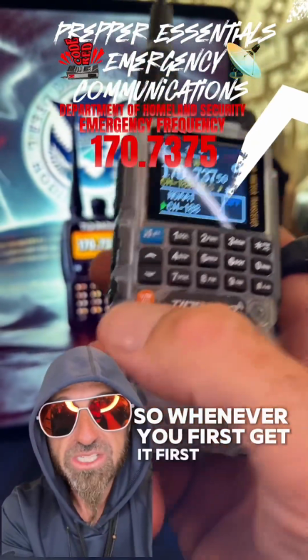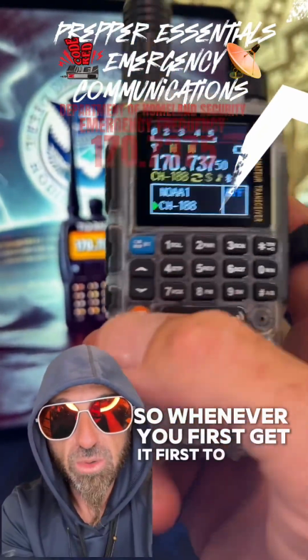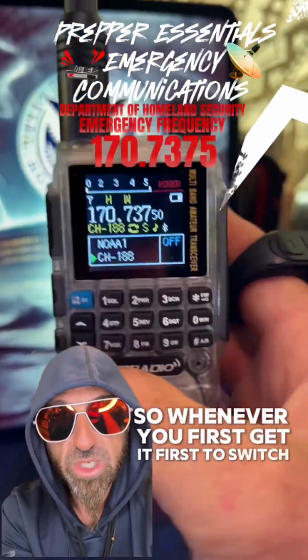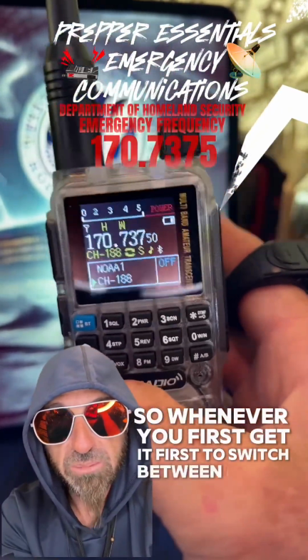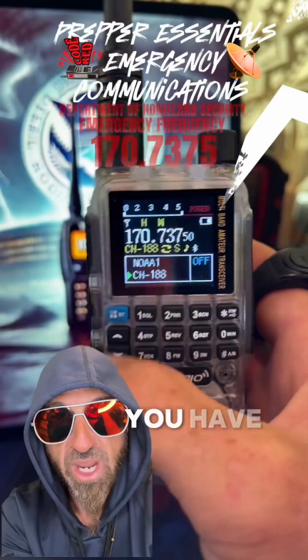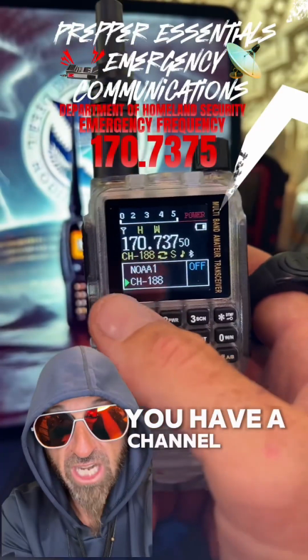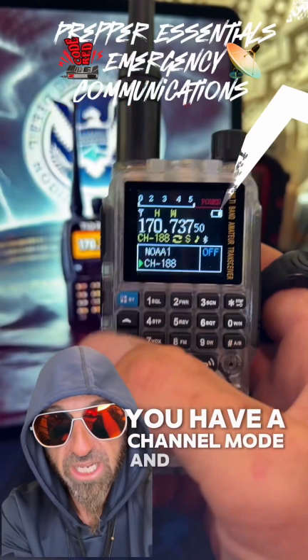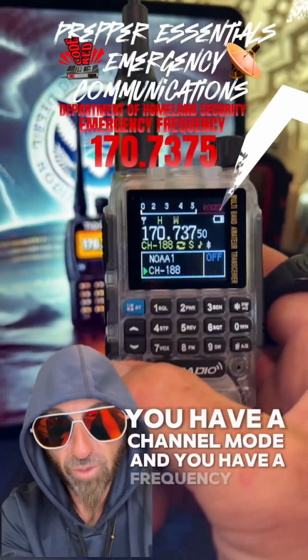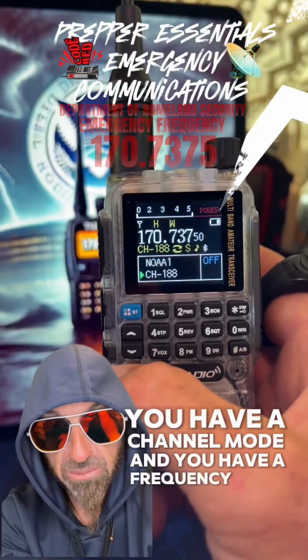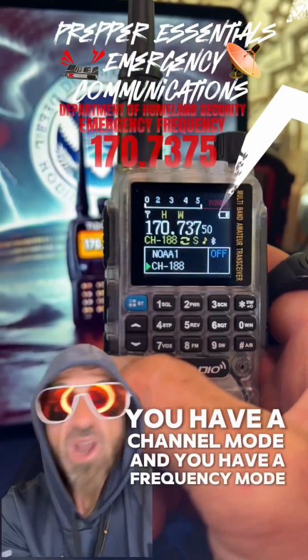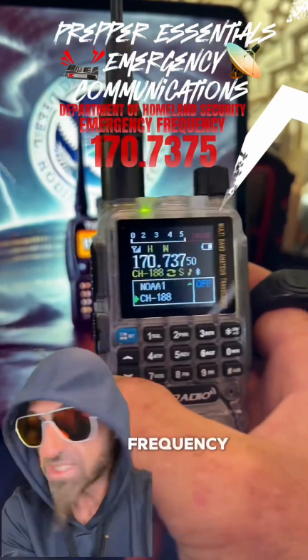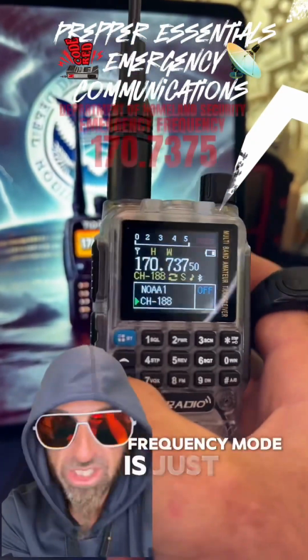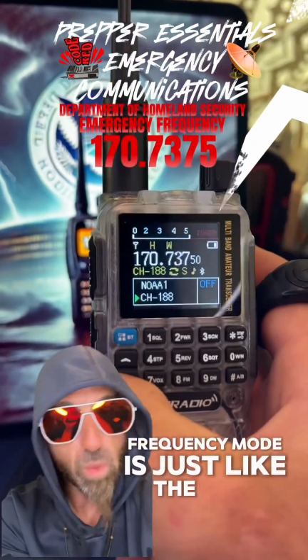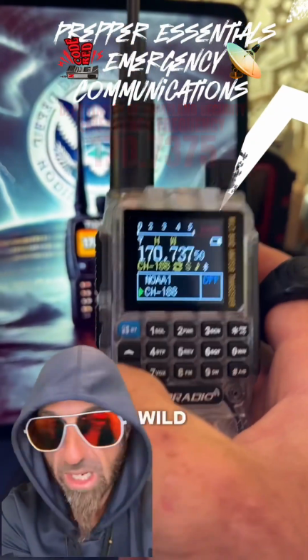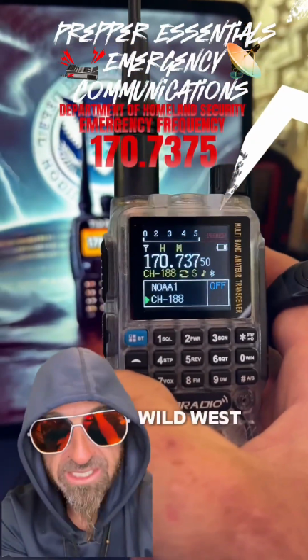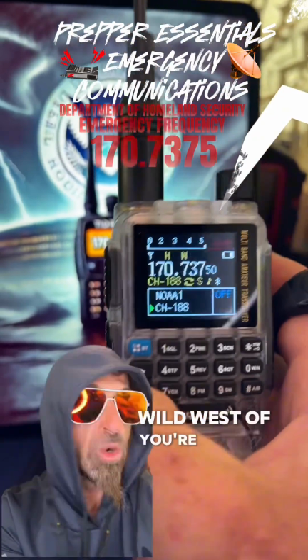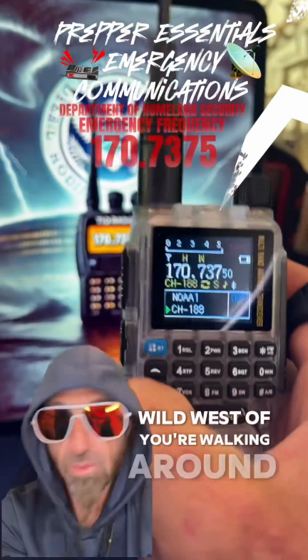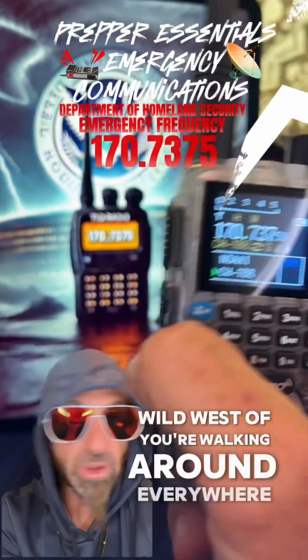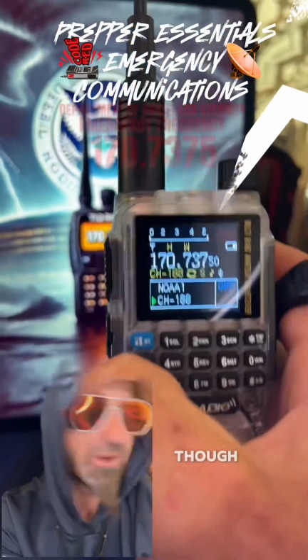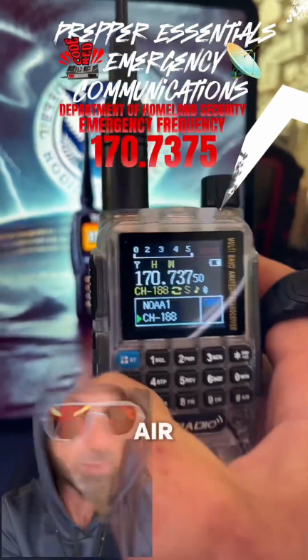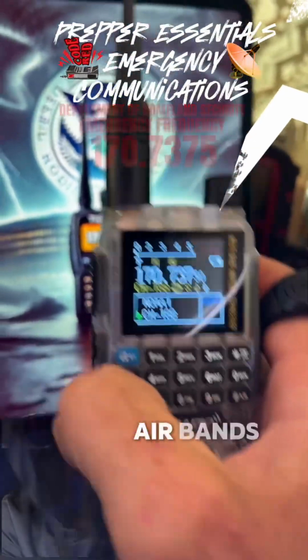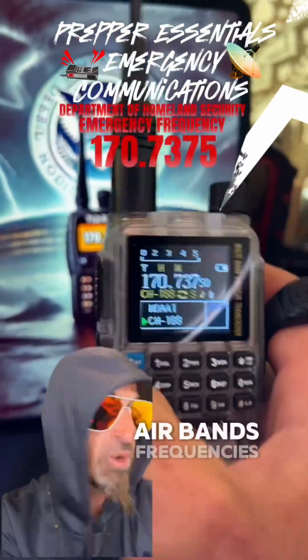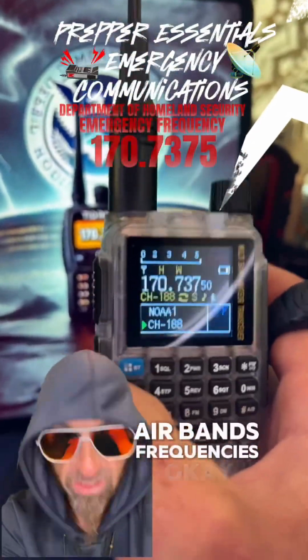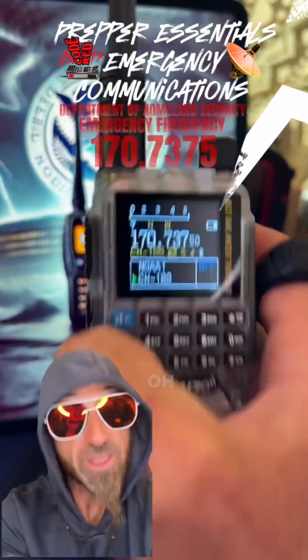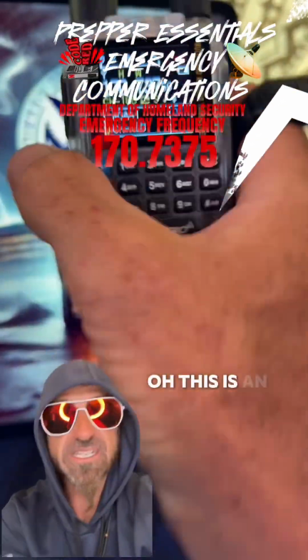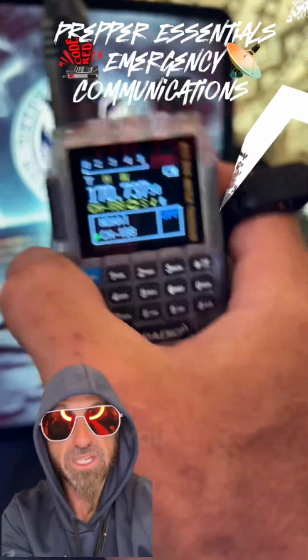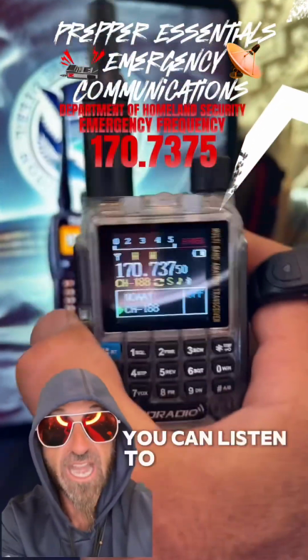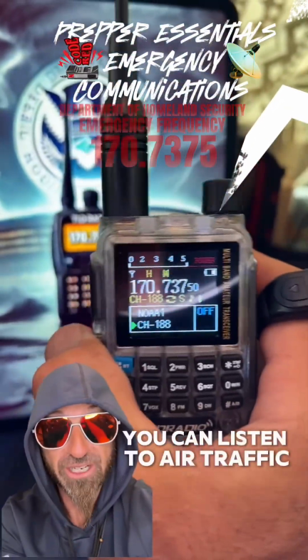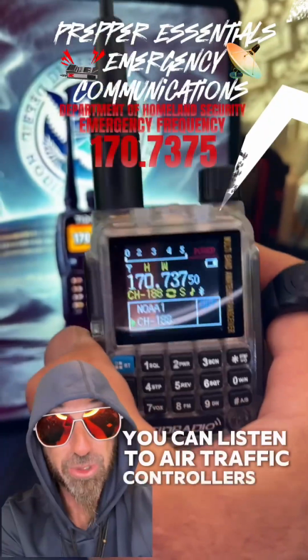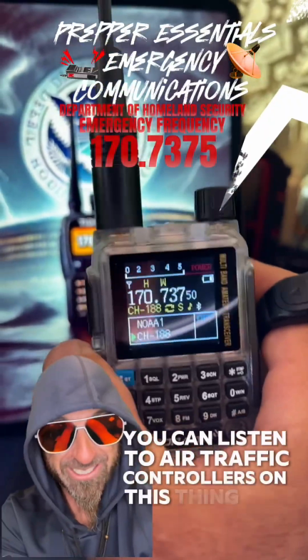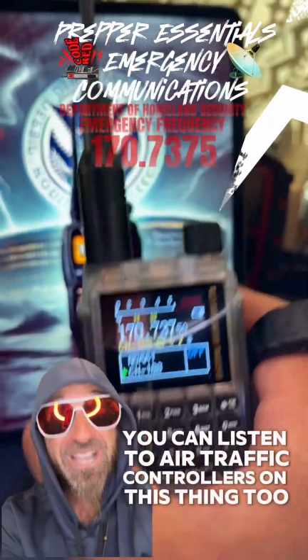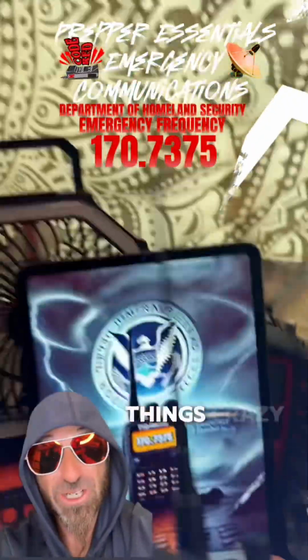First, to switch between modes: you have a channel mode and you have a frequency mode. Frequency mode is just like the wild west — you're walking around everywhere, scanning air bands and frequencies. This is an air band; you can listen to air traffic controllers on this thing too. This thing's crazy.